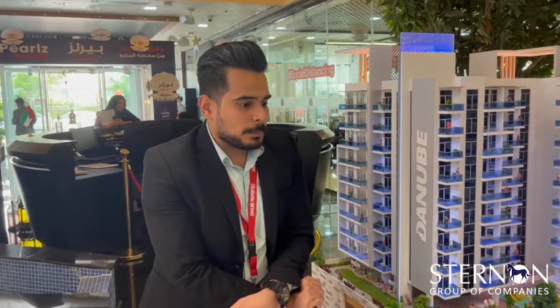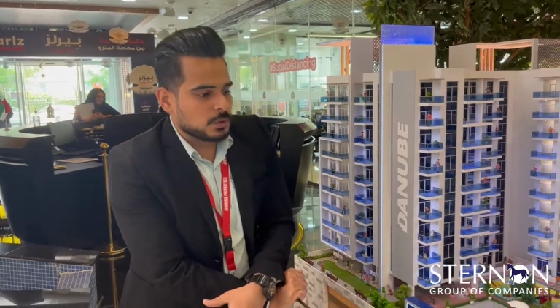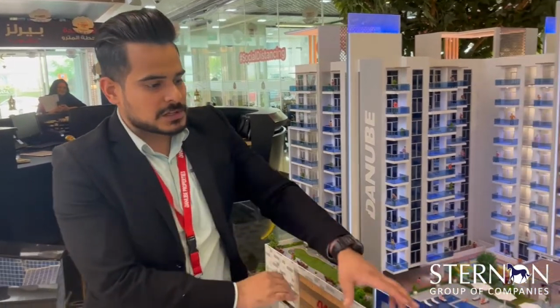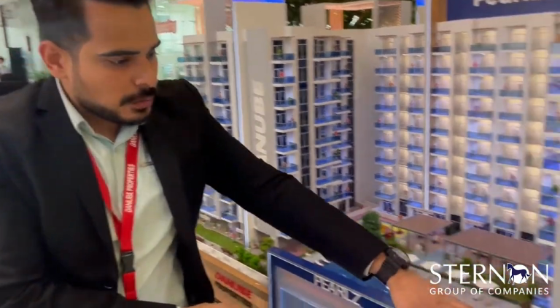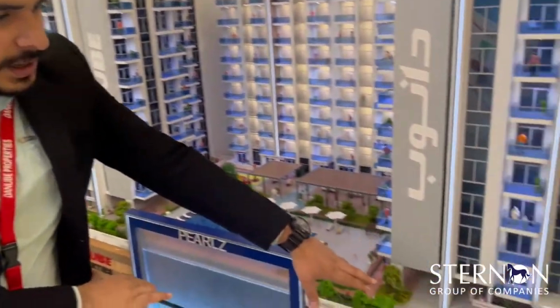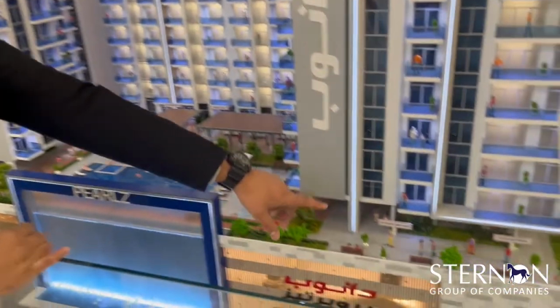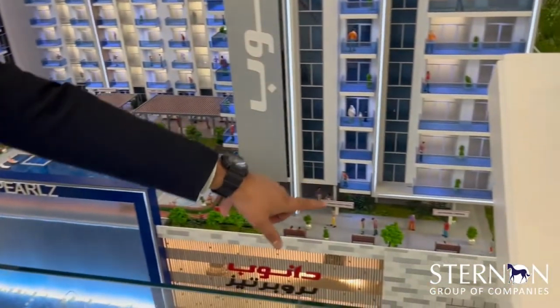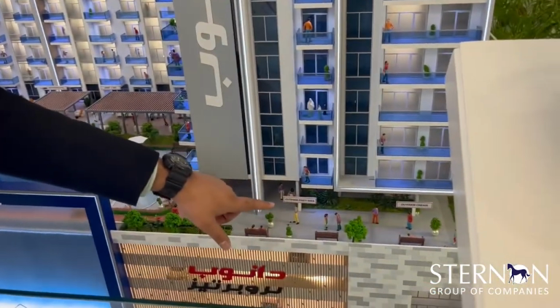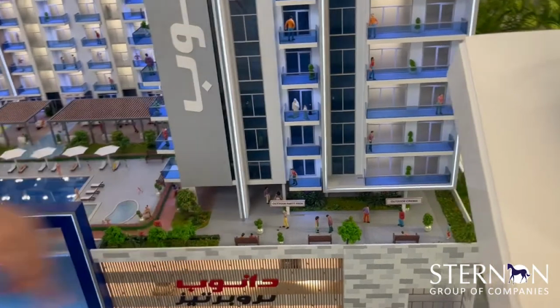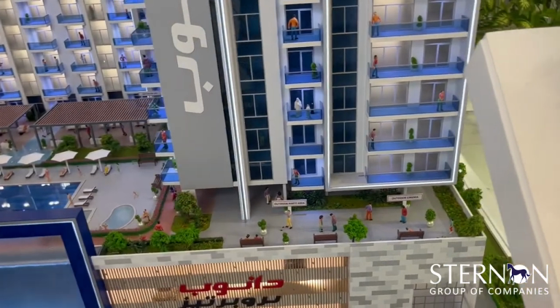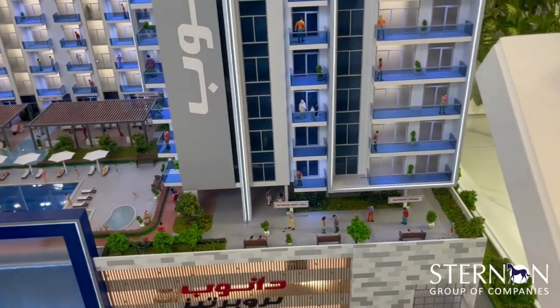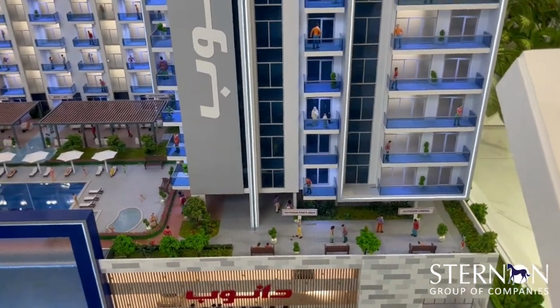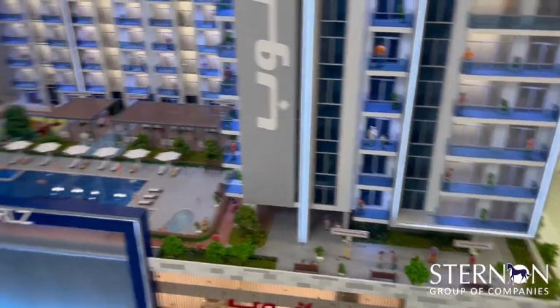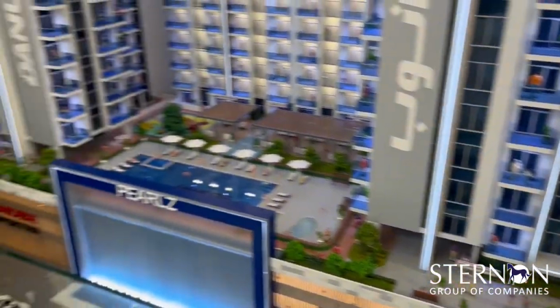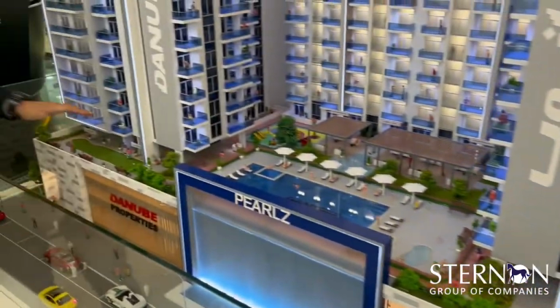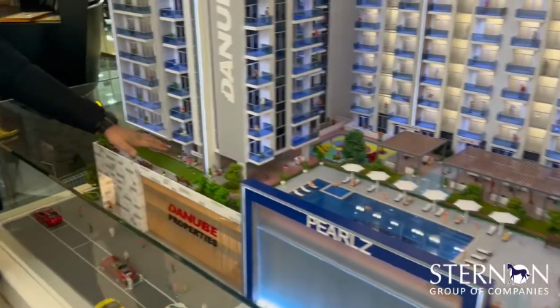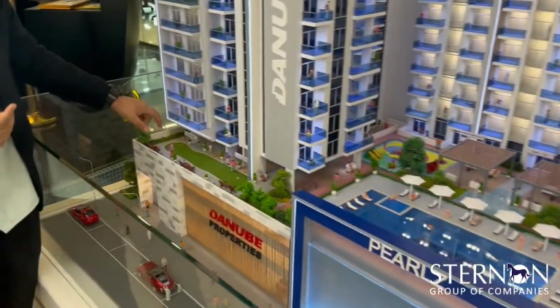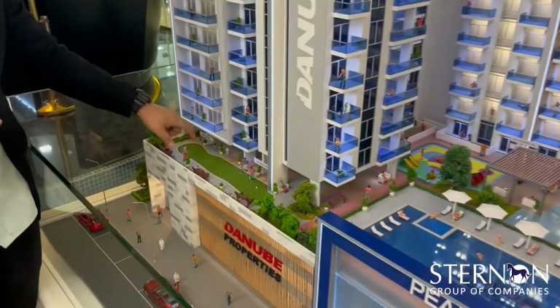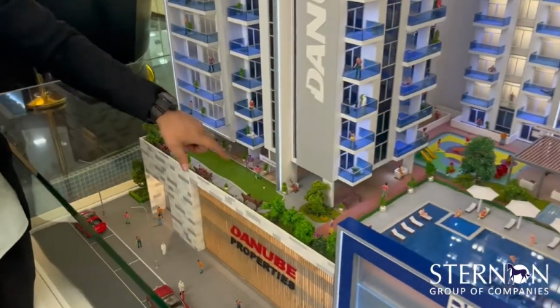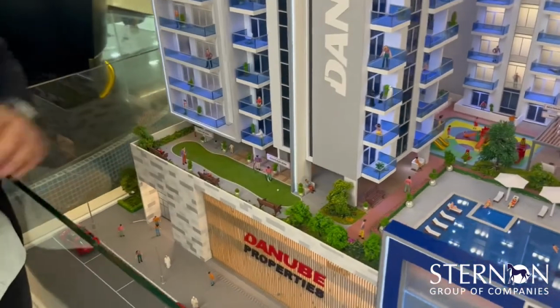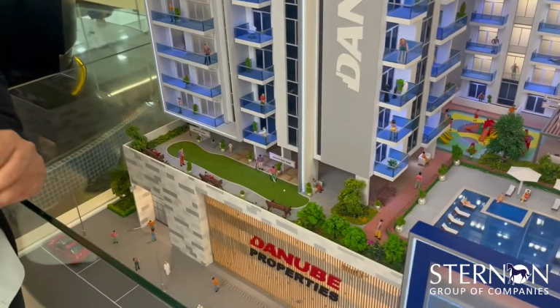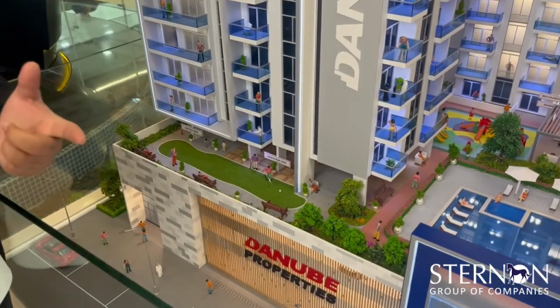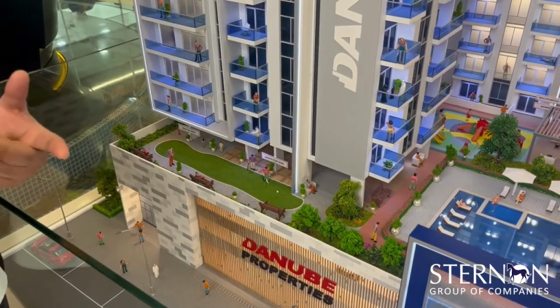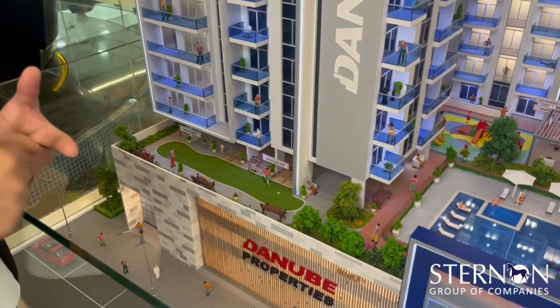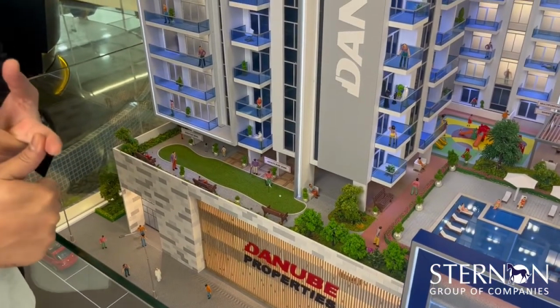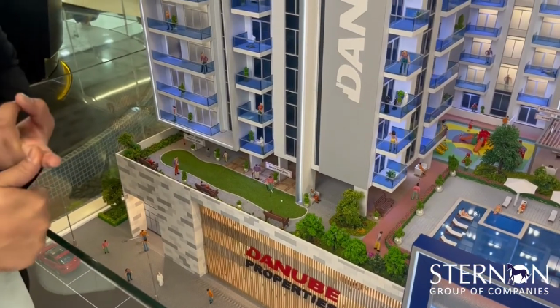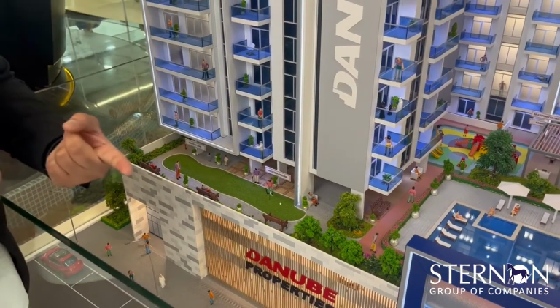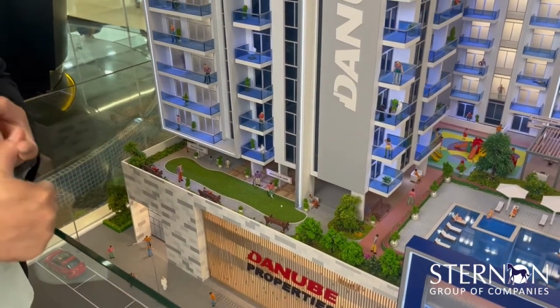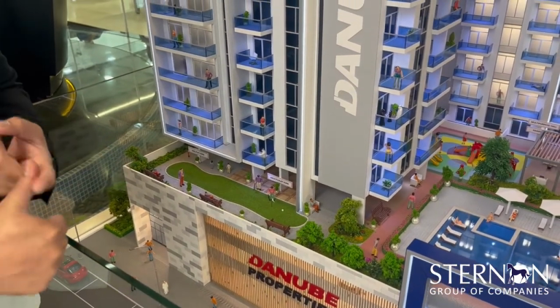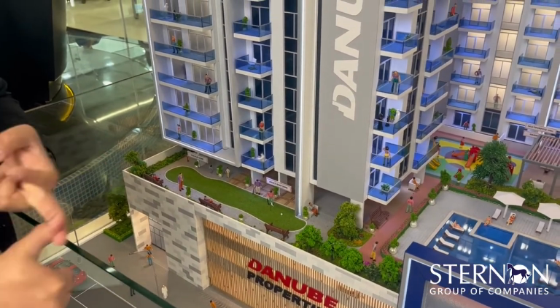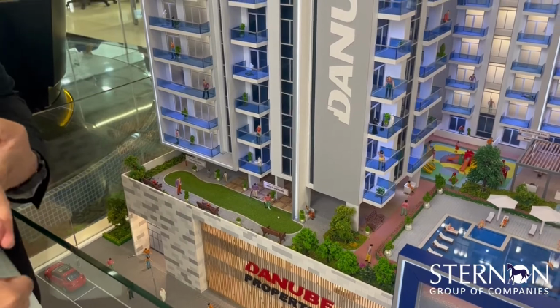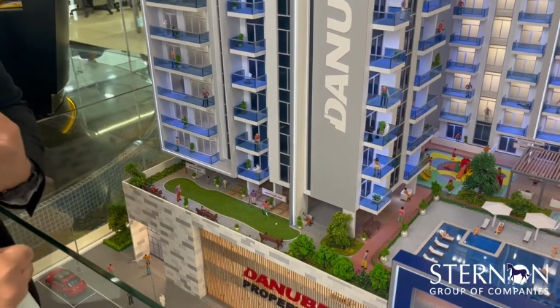You will have outdoor party areas and outdoor cinemas. For adults, there are adult play zones including a mini golf course, table tennis, pool table, and foosball table.